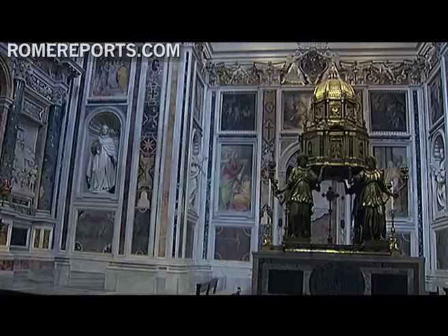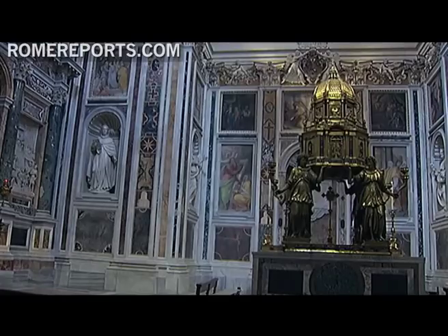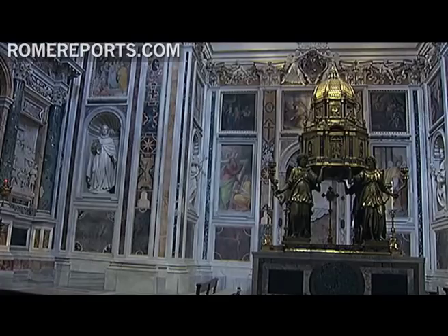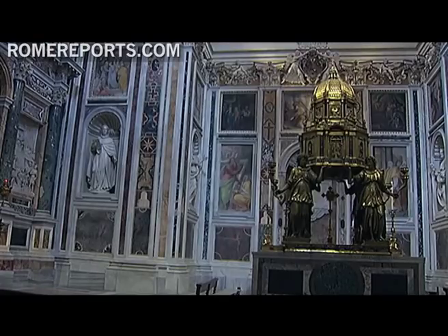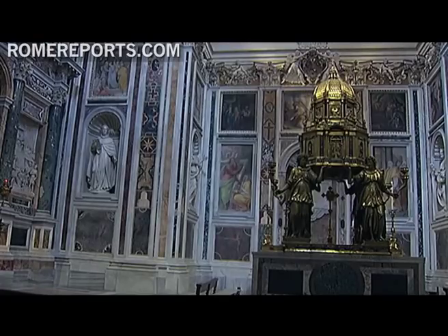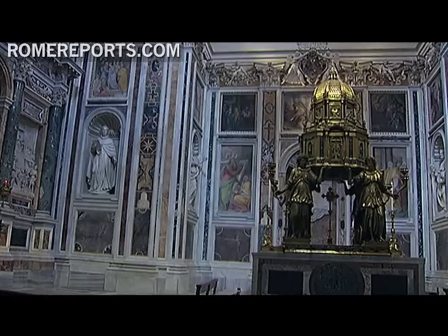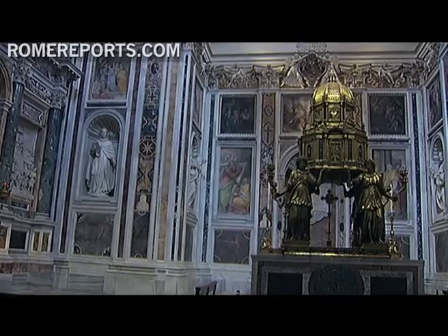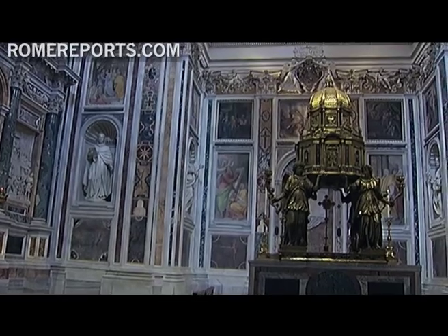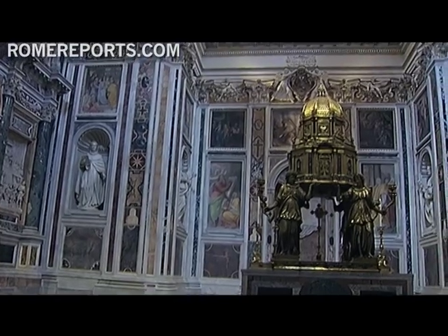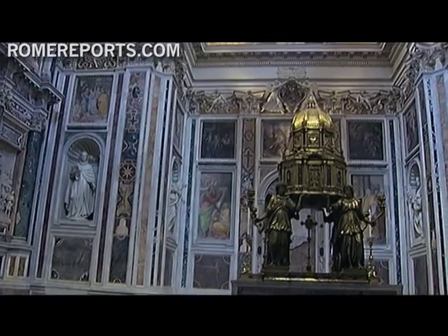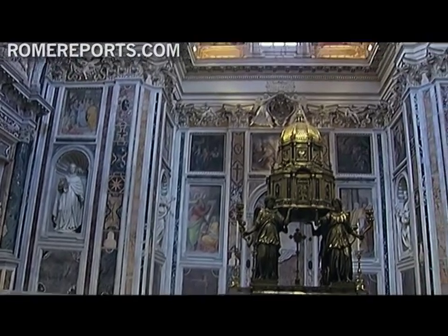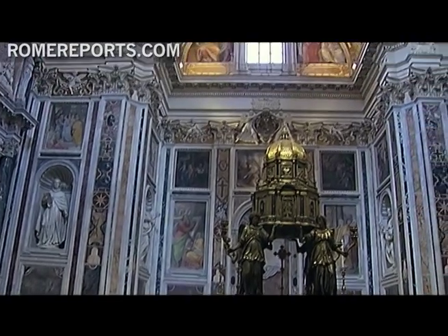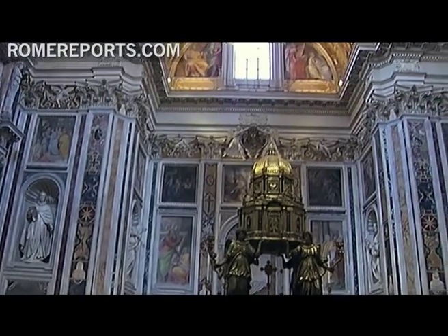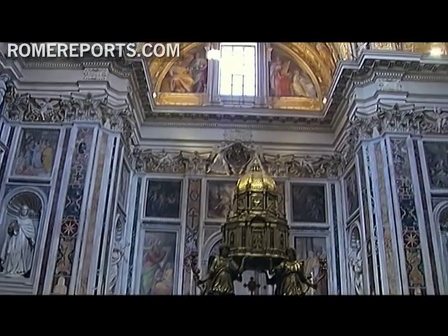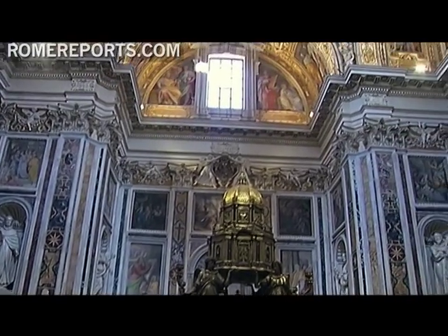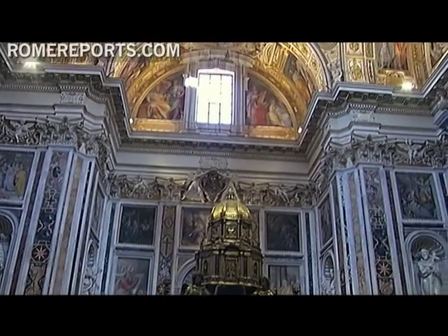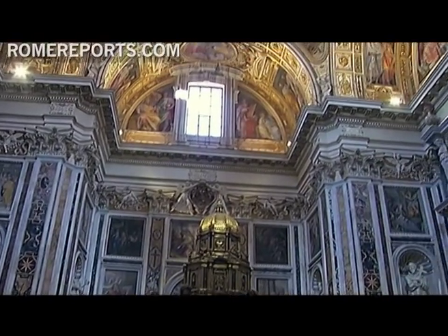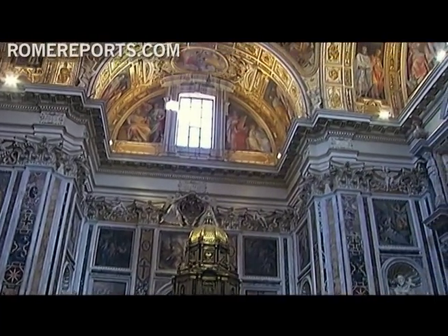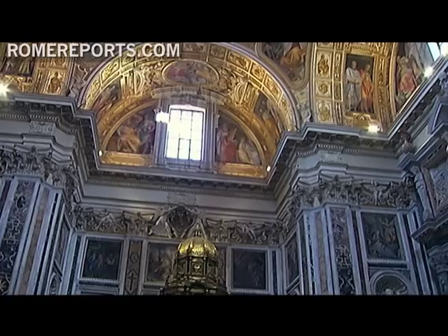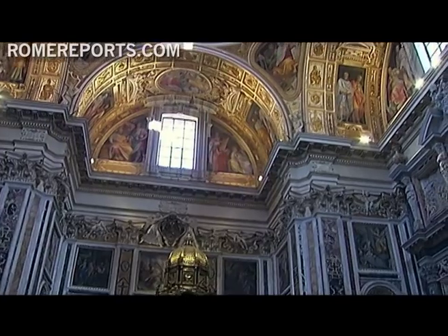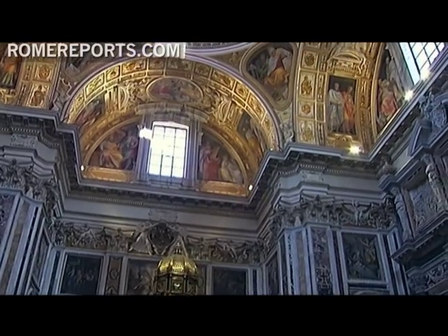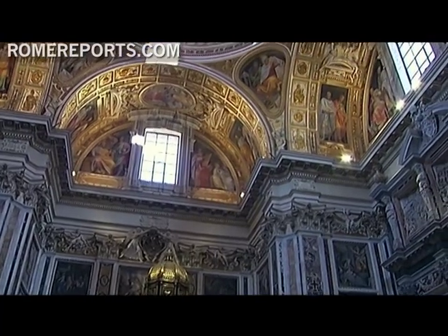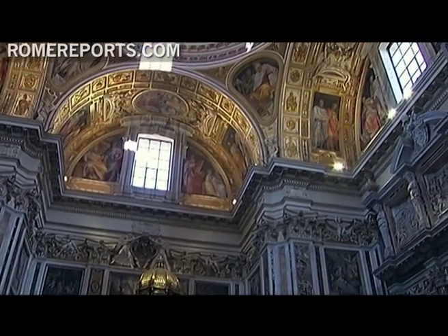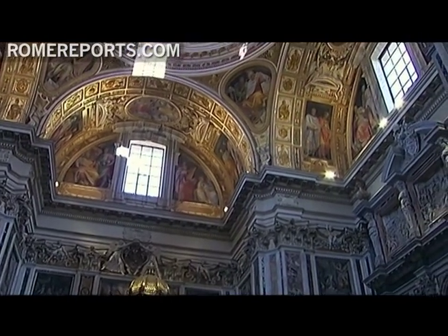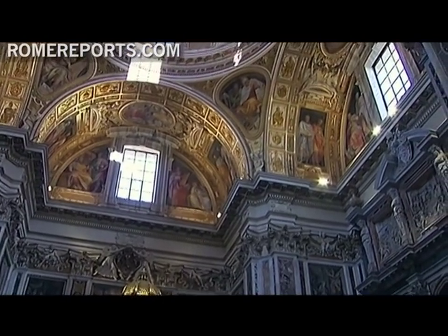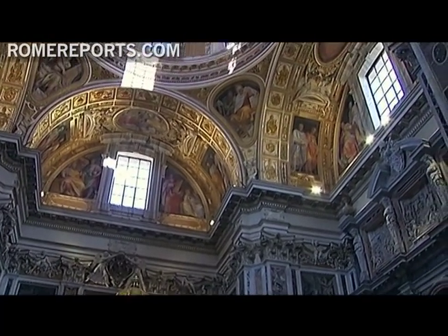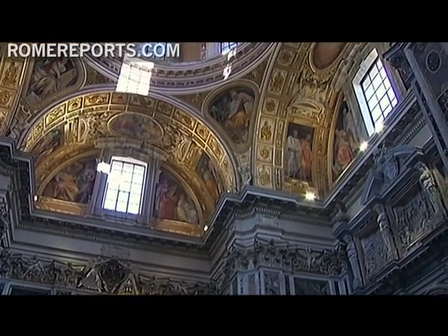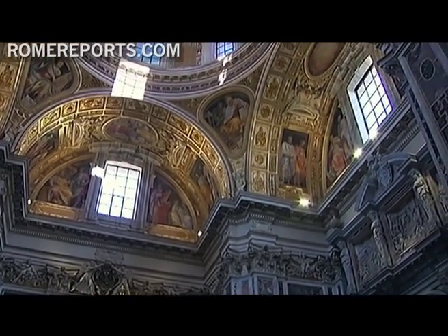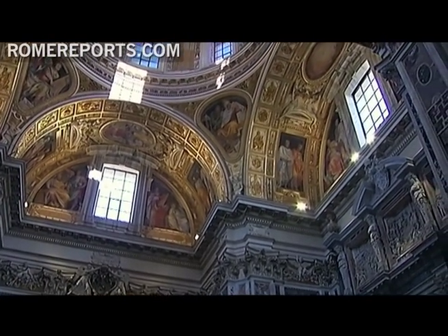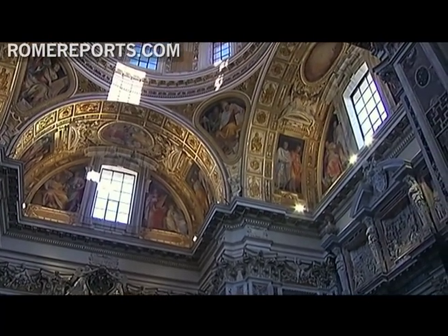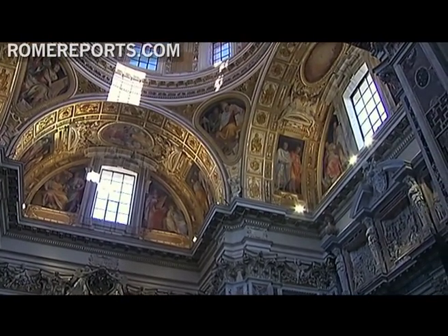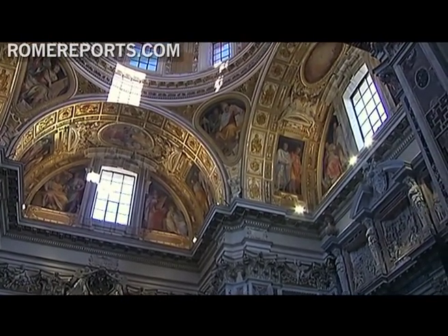And now those who come and visit the Basilica can admire what was actually hidden behind its very walls — more than 25,000 square feet that show a painting technique that combines light and dark shades.